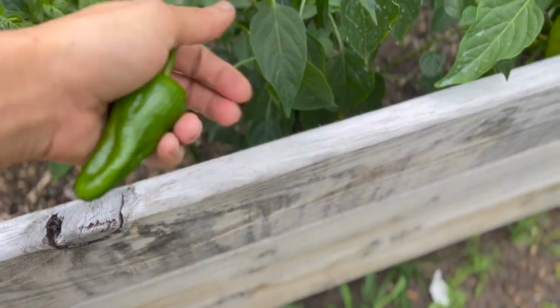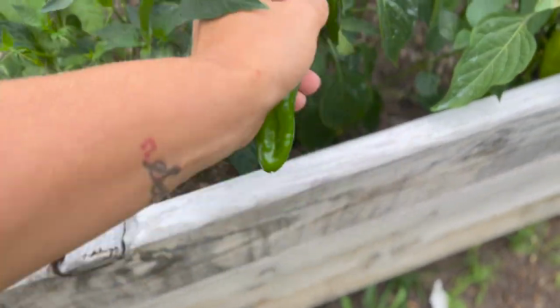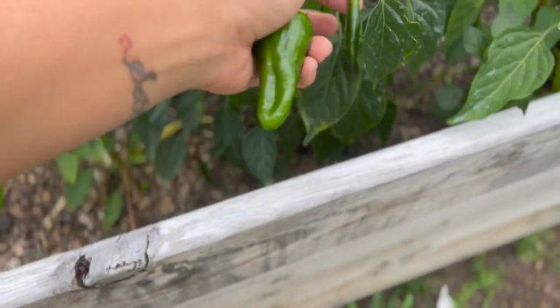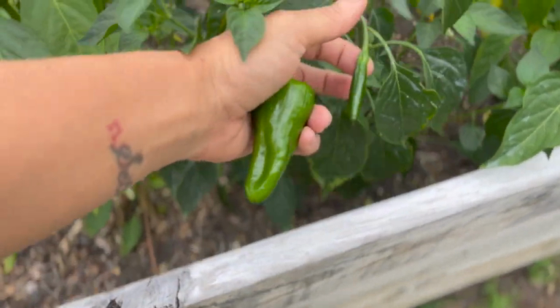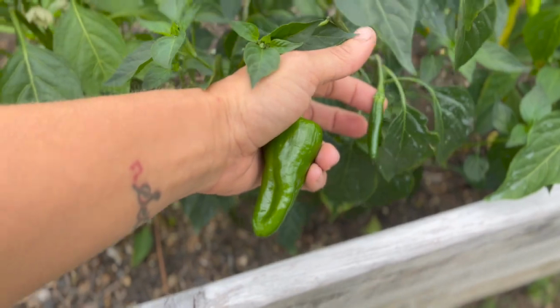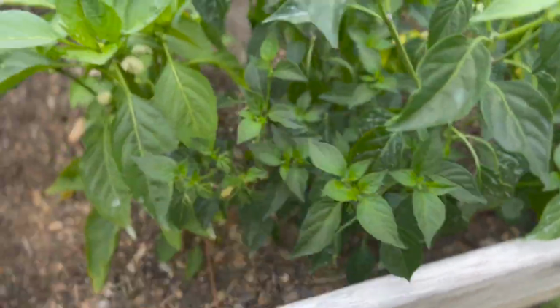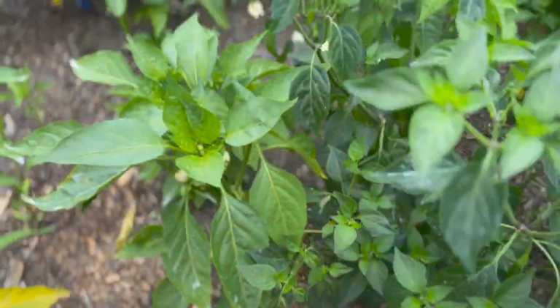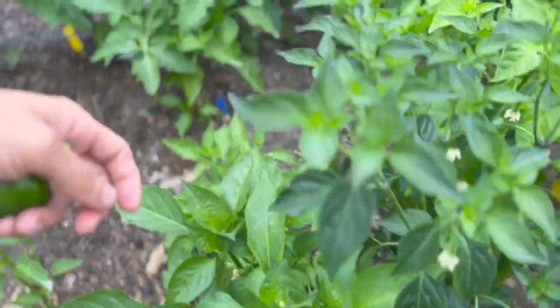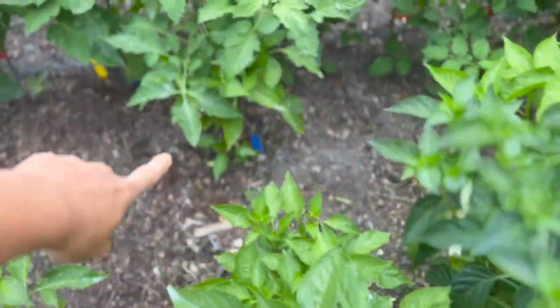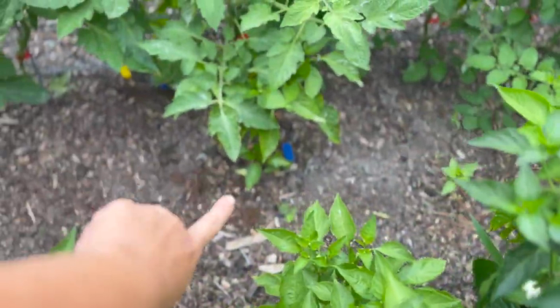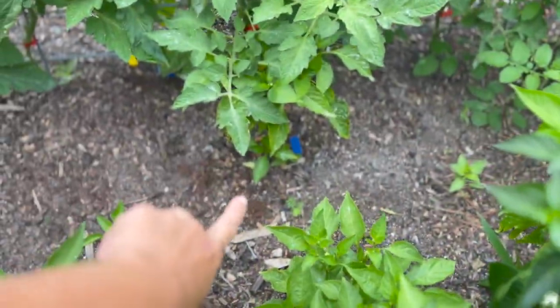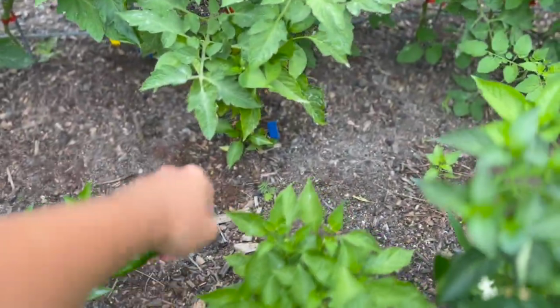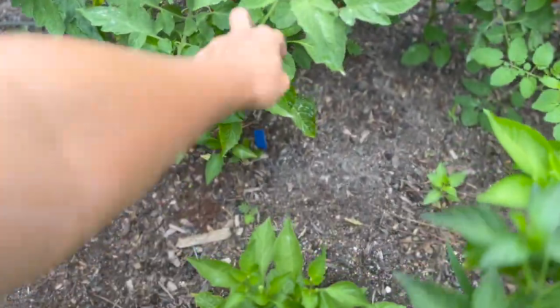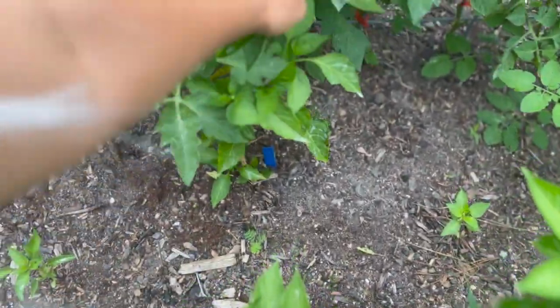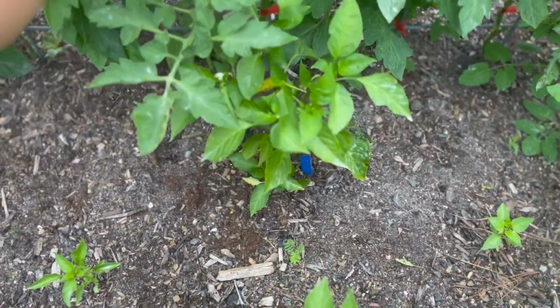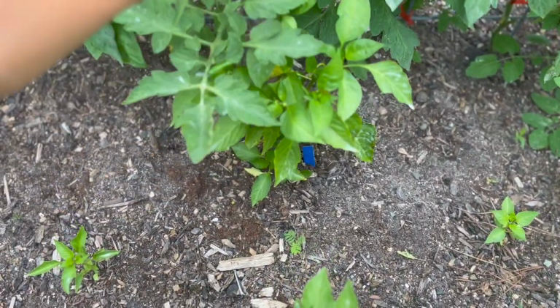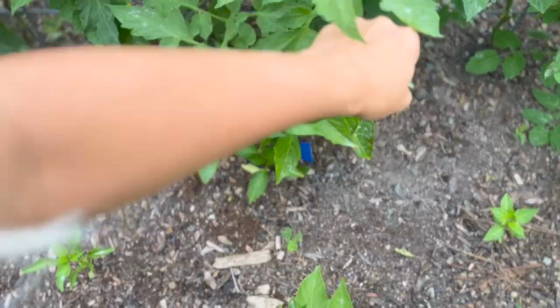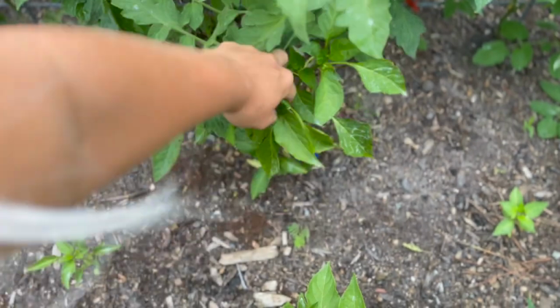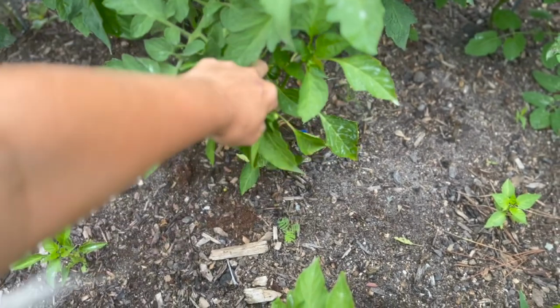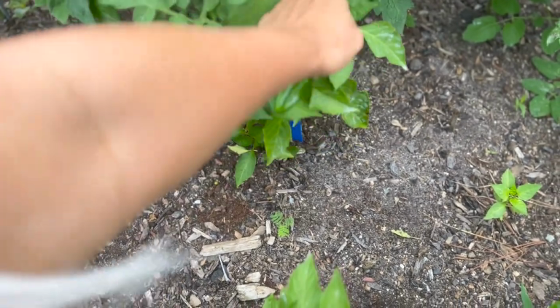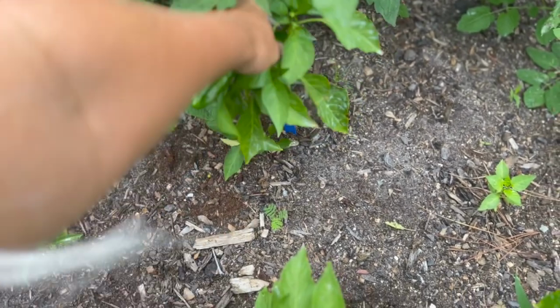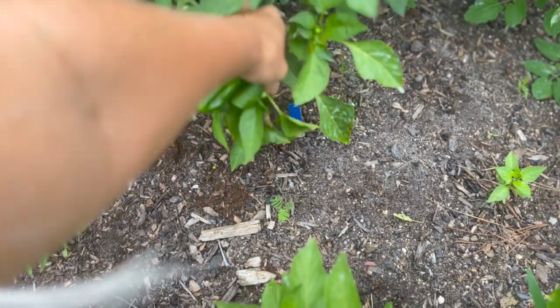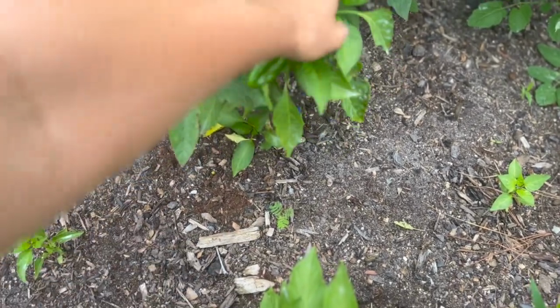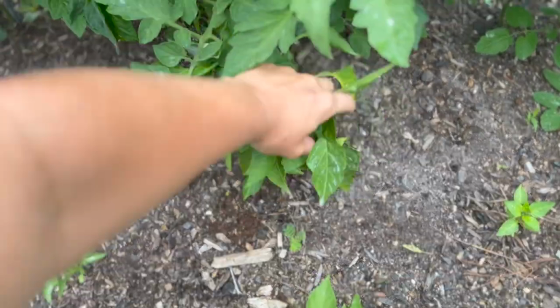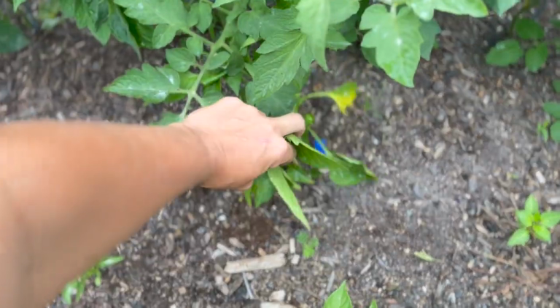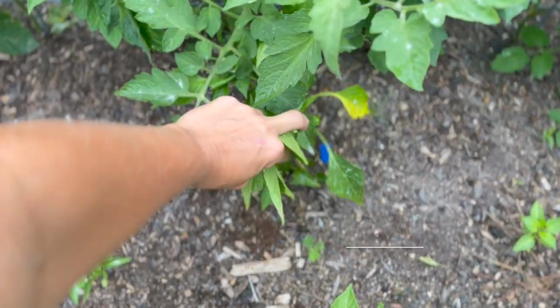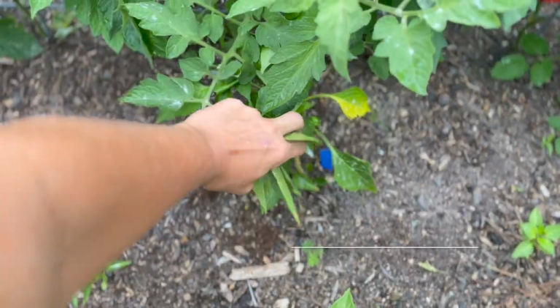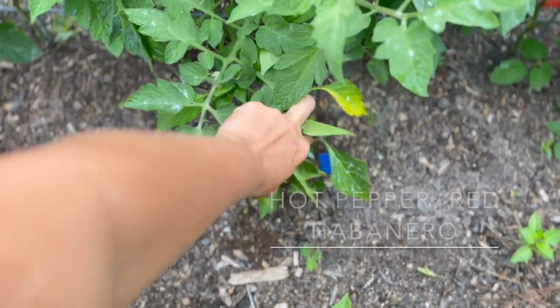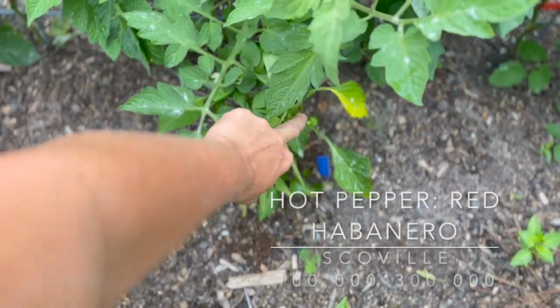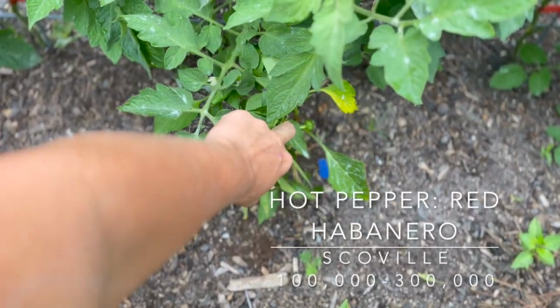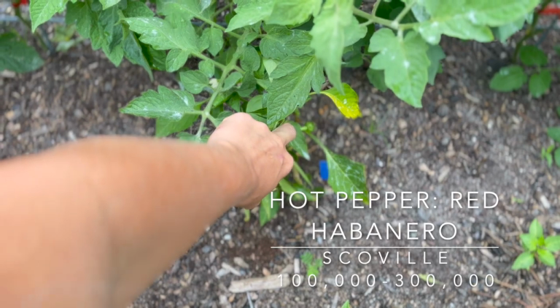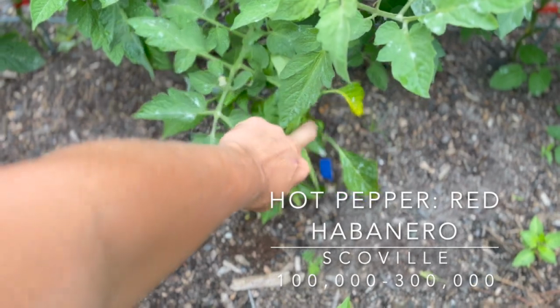We have more serranos, and then back here in the back—you can't really see it, it's underneath this little guy right here—this is our first habanero of the year.